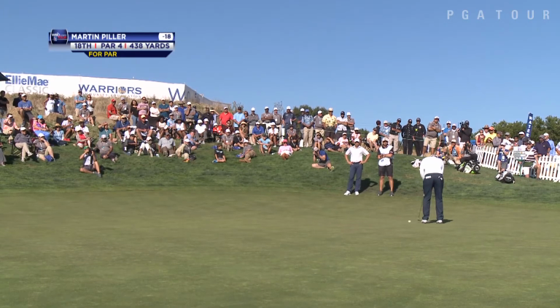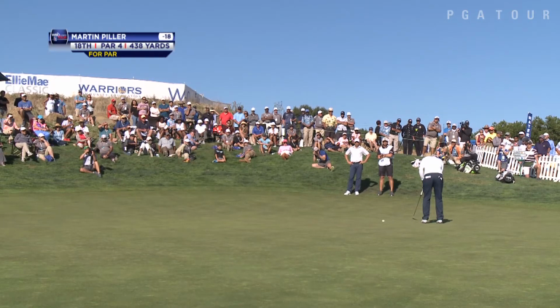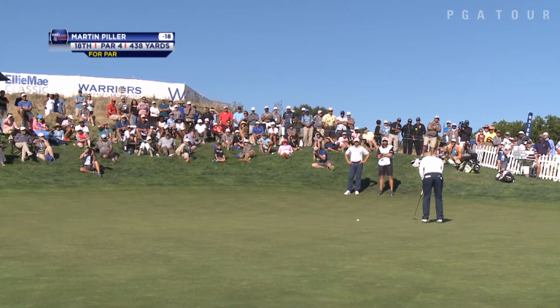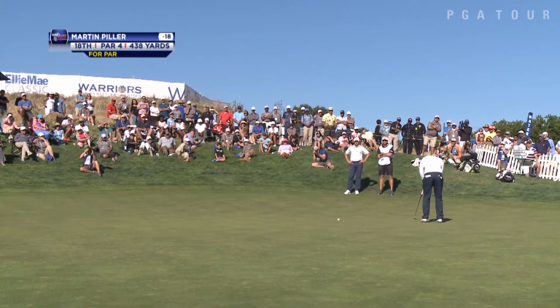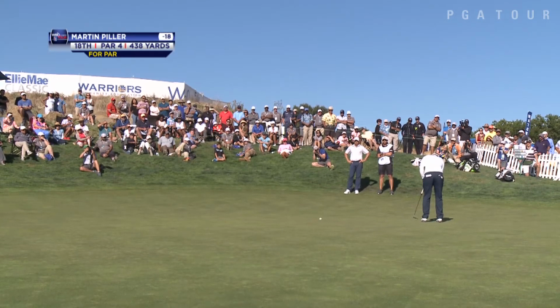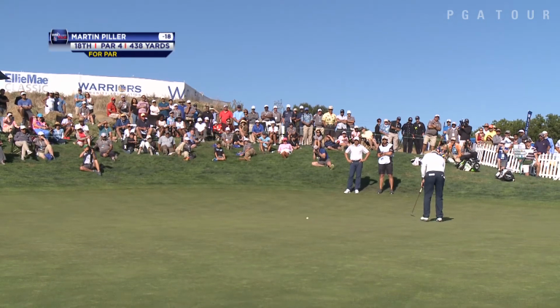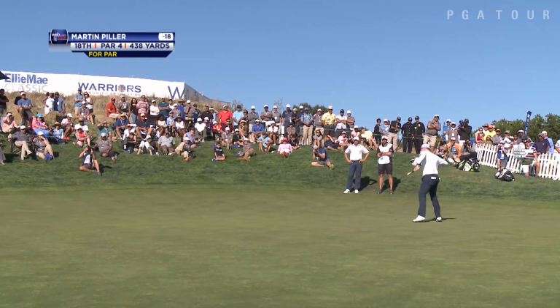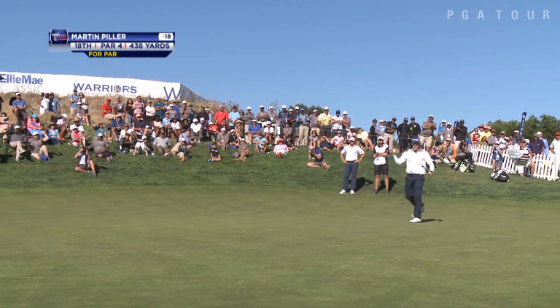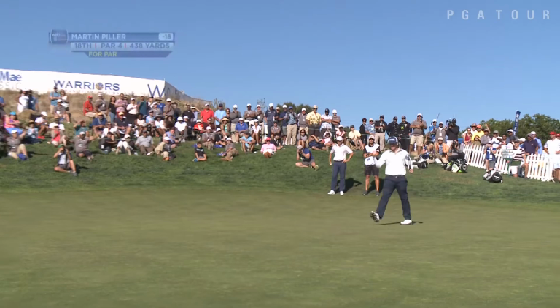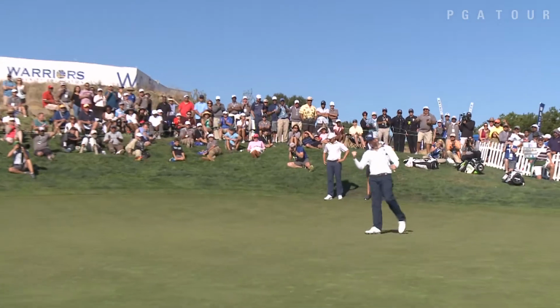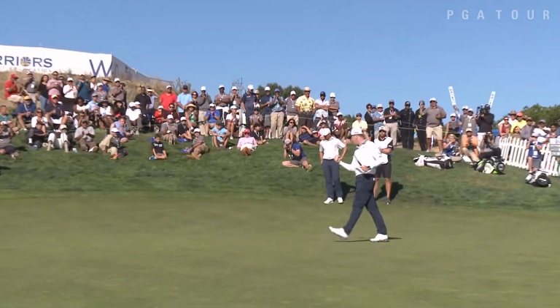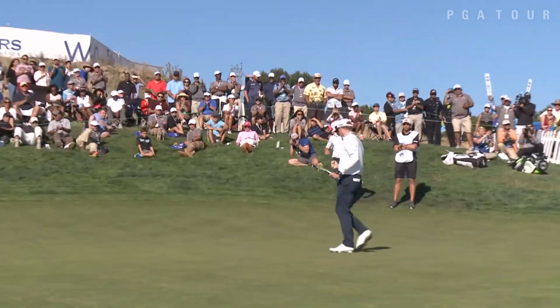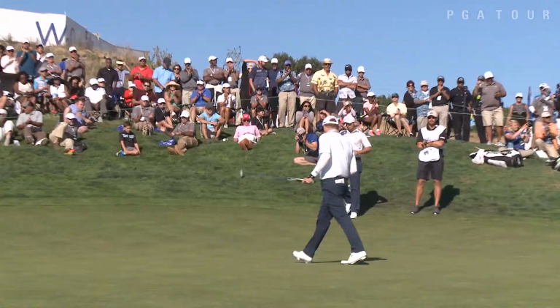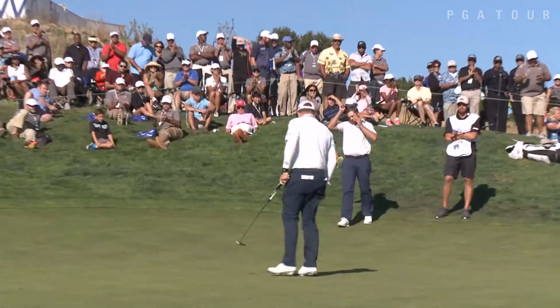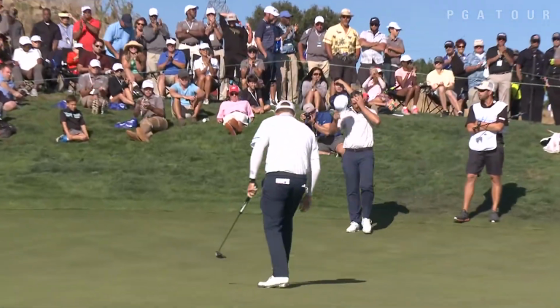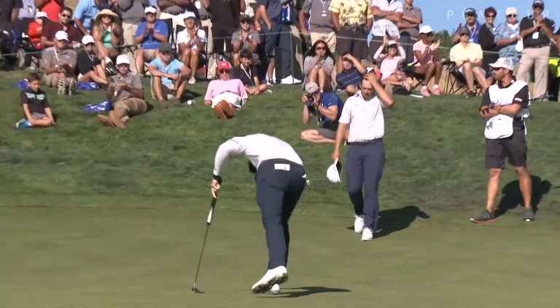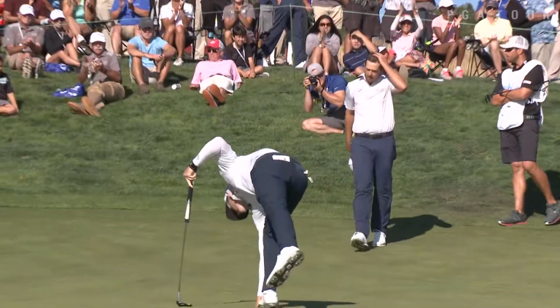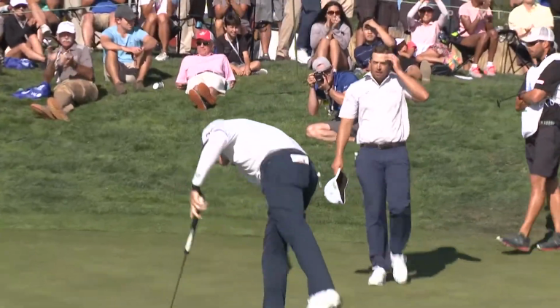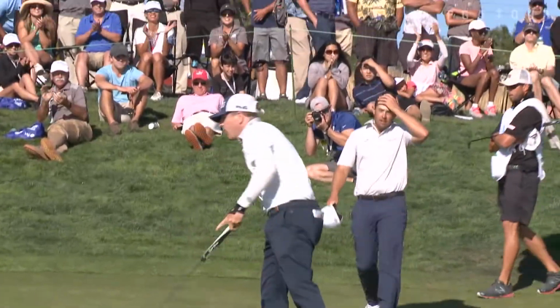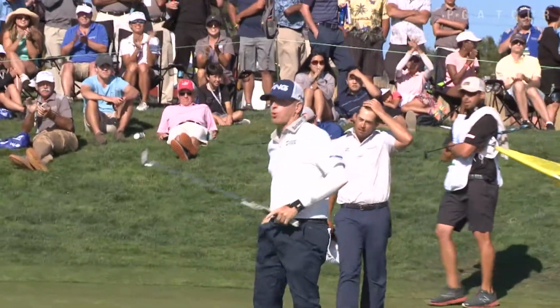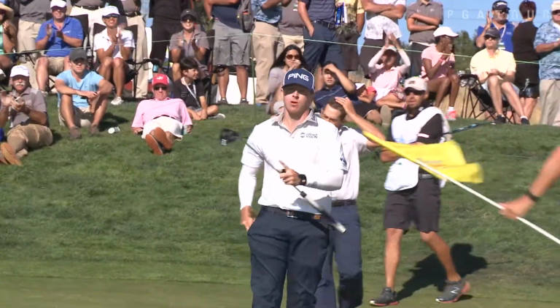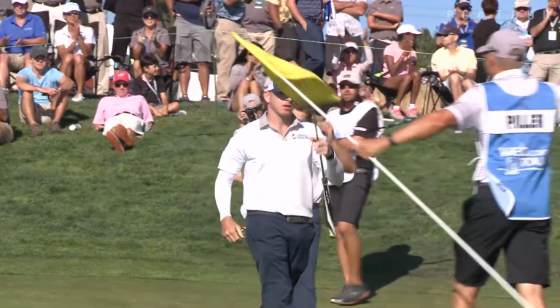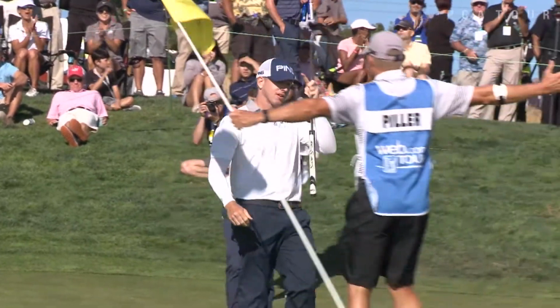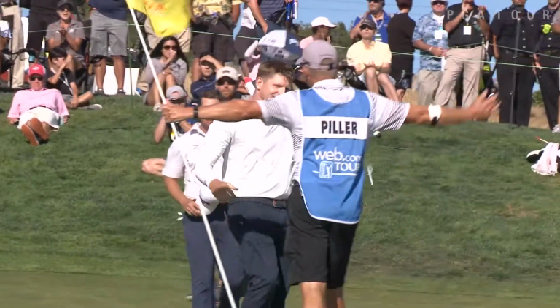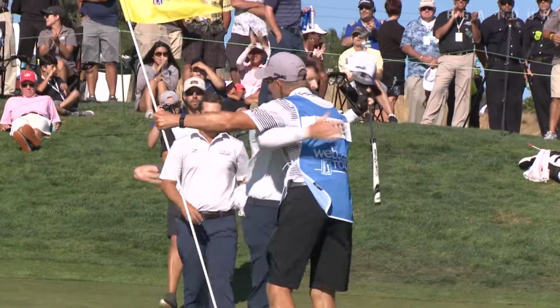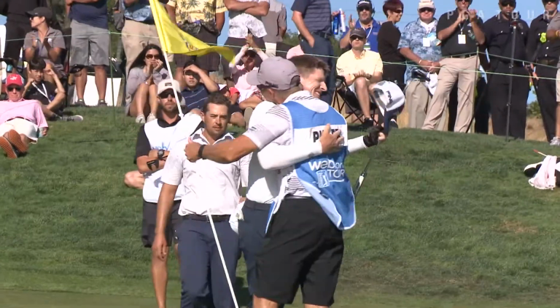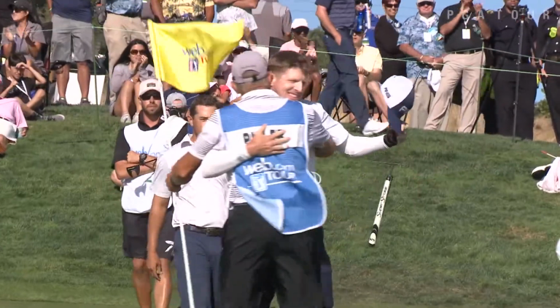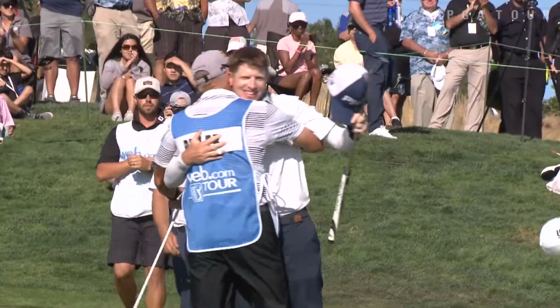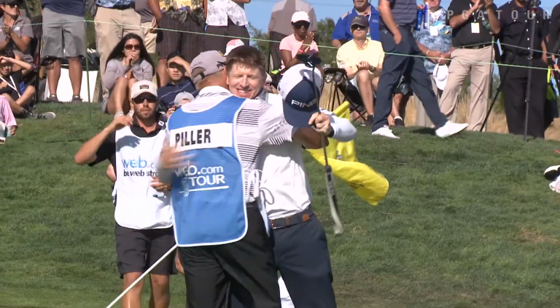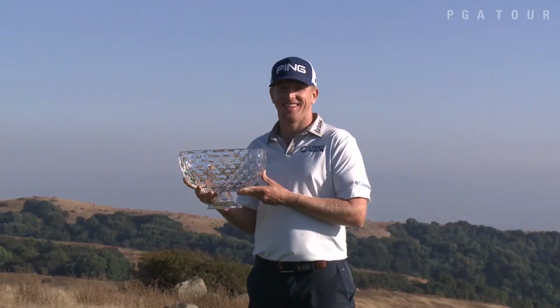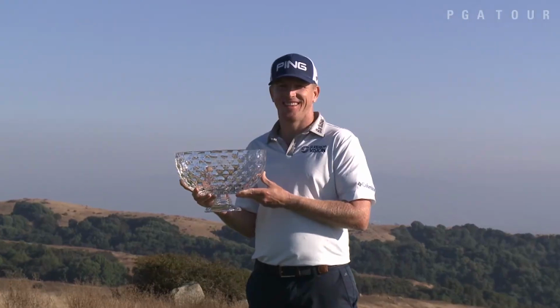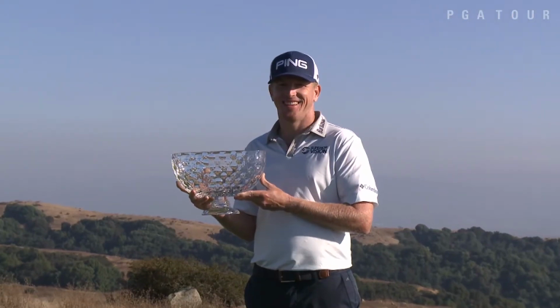Martin Piller — all he needed was a 10-footer for birdie to win. A major fist pump. His sixth career Web.com Tour title, a one-stroke victory at the Ellie Mae Classic.